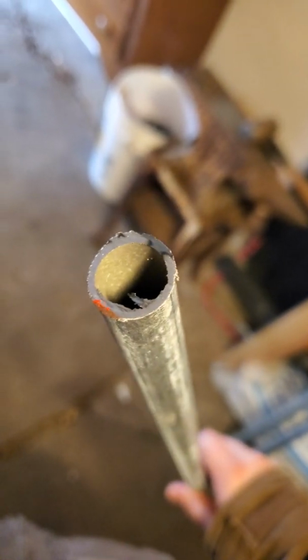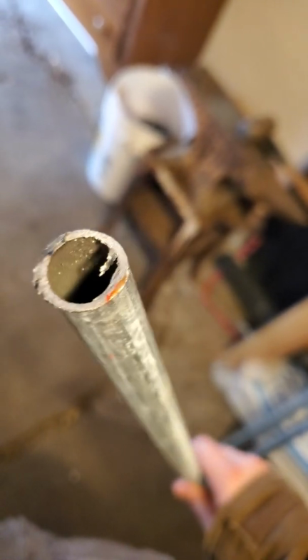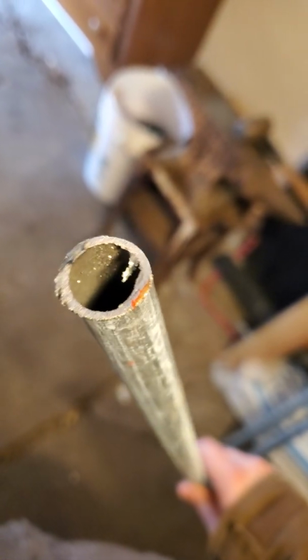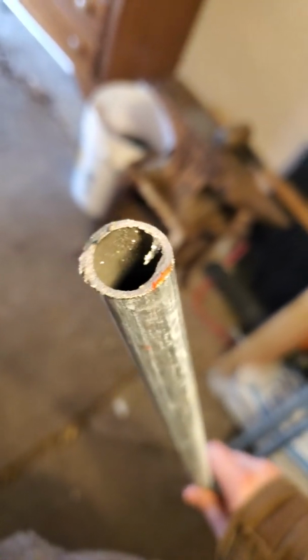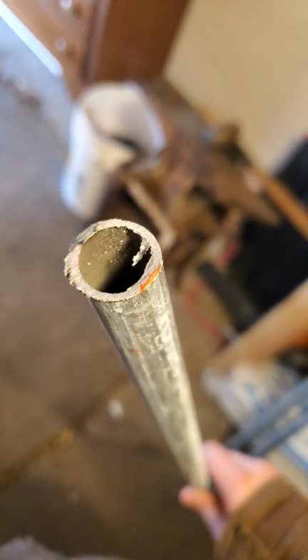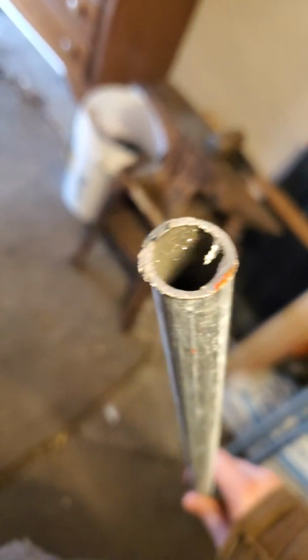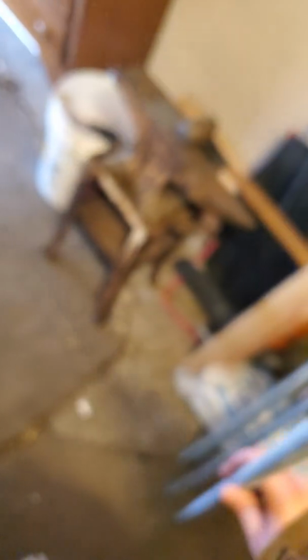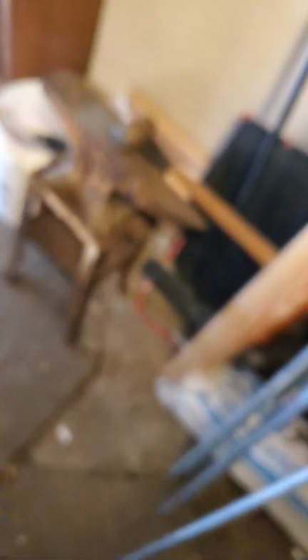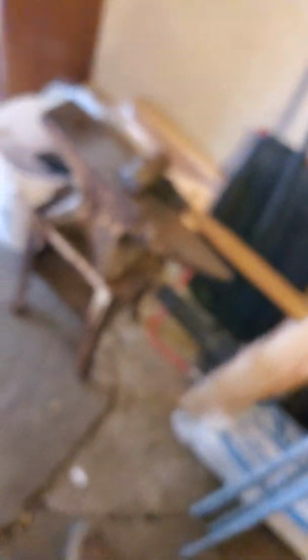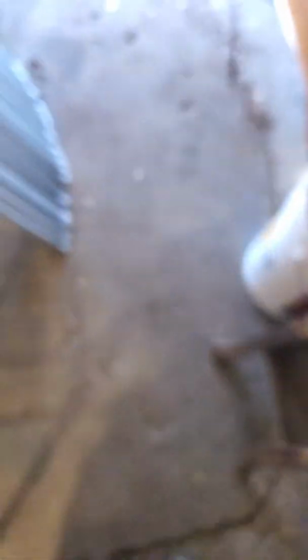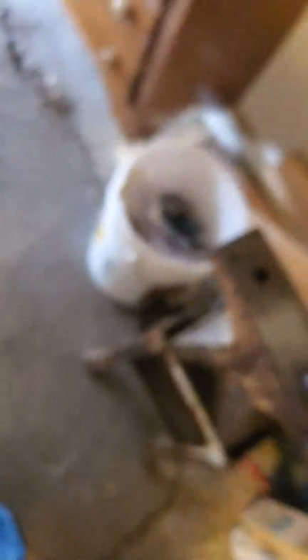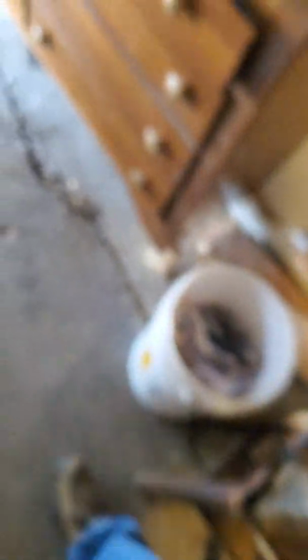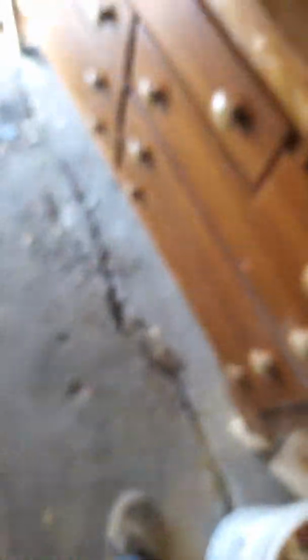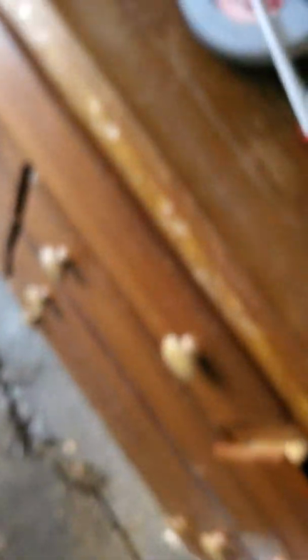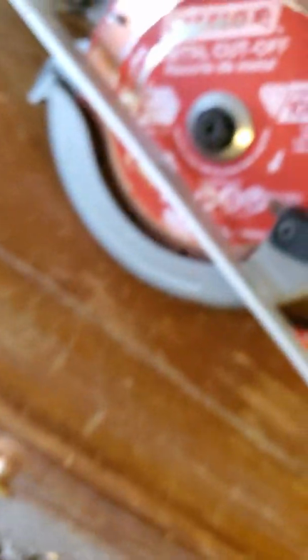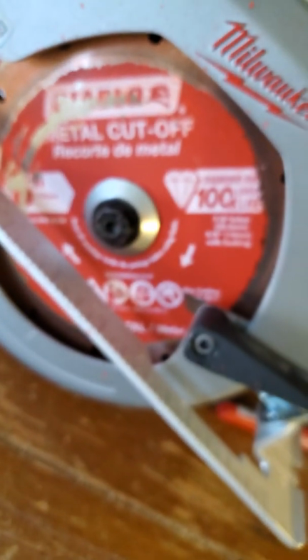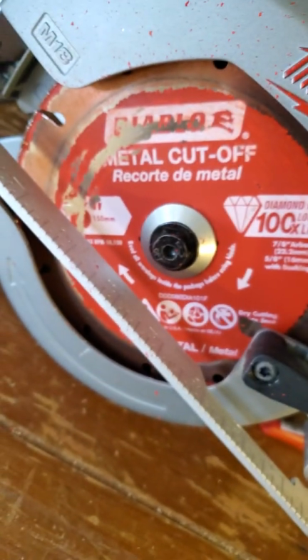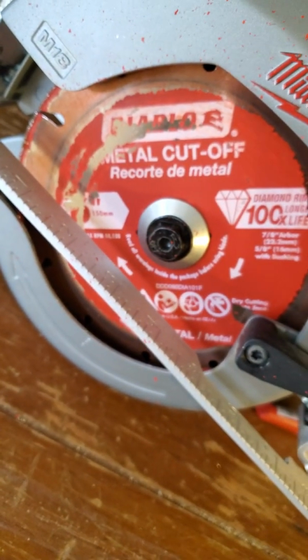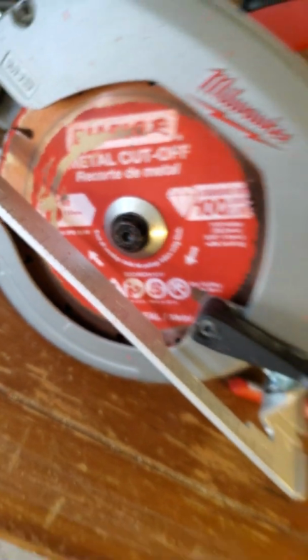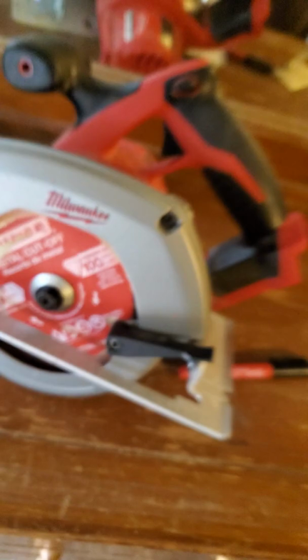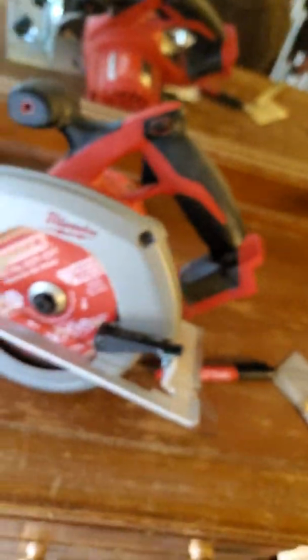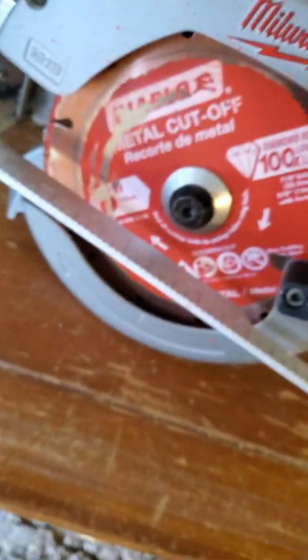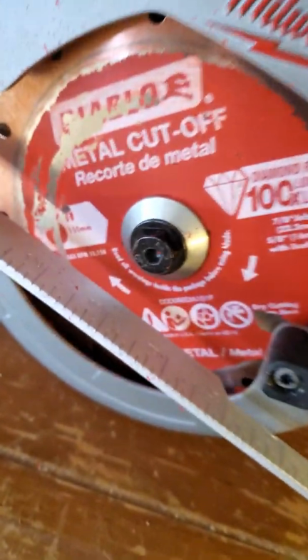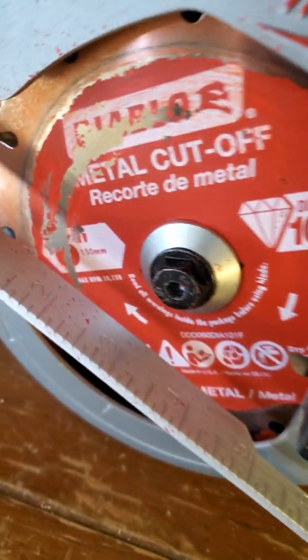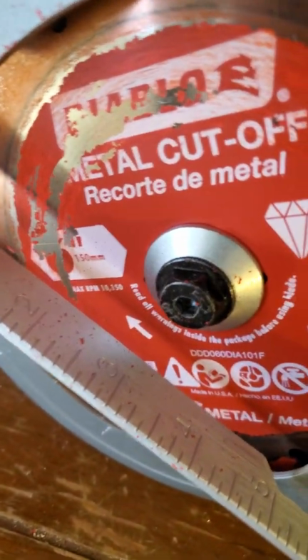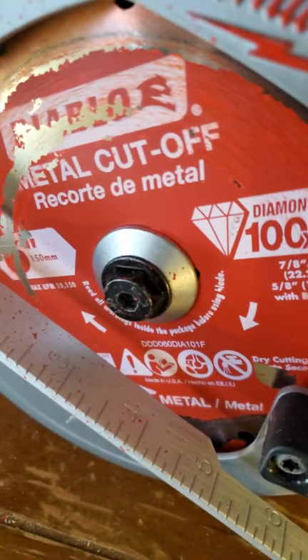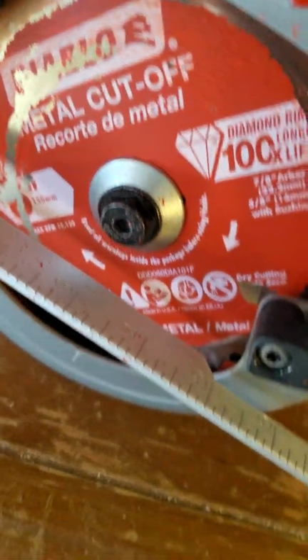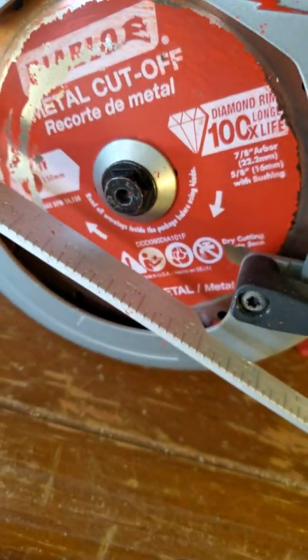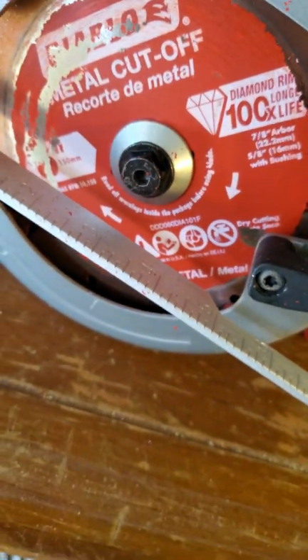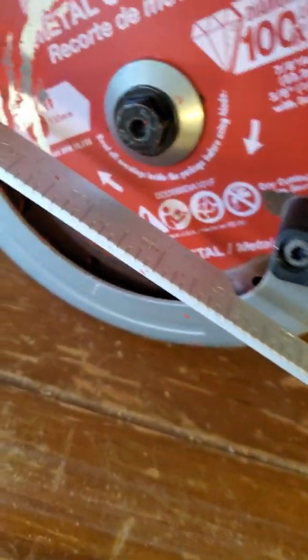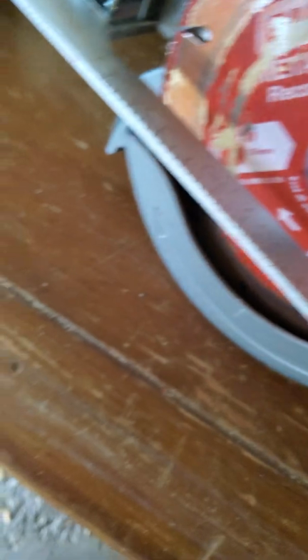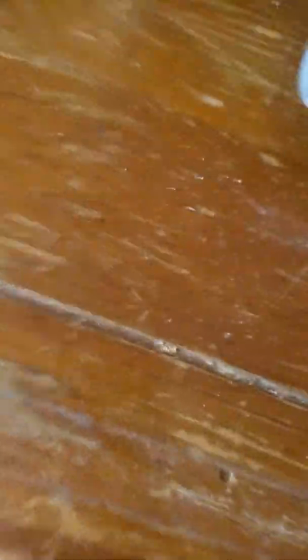Phil Swift style. What I used for that was a Milwaukee saw with a diamond tip blade for the saw. That's what the blade looks like.